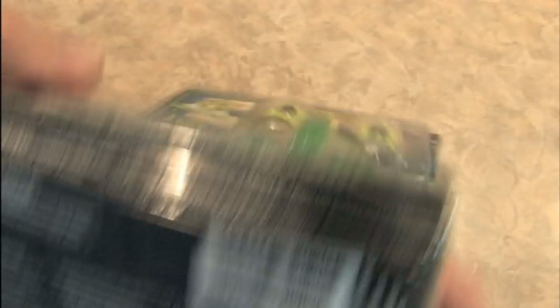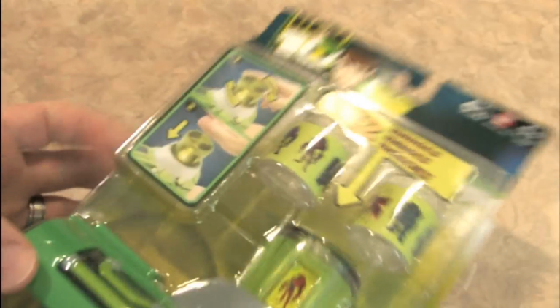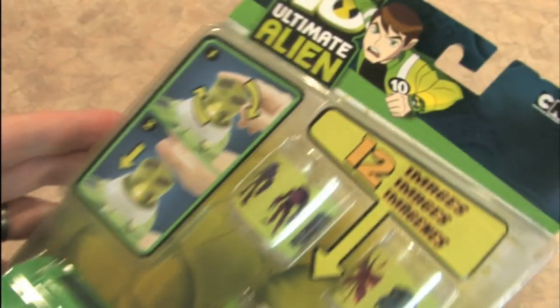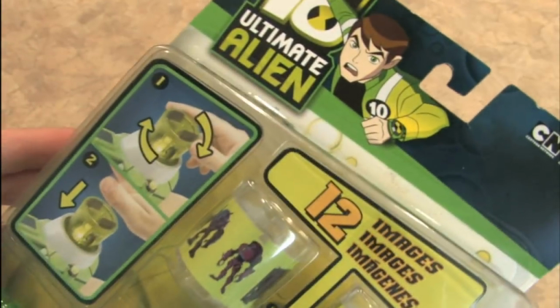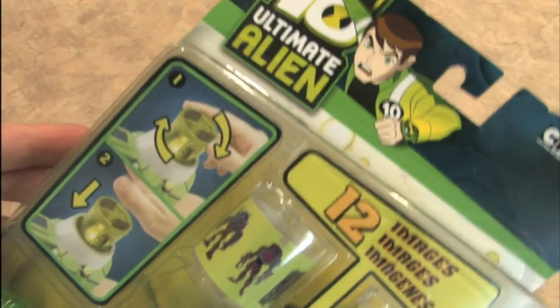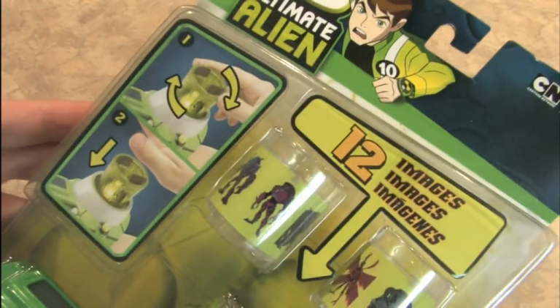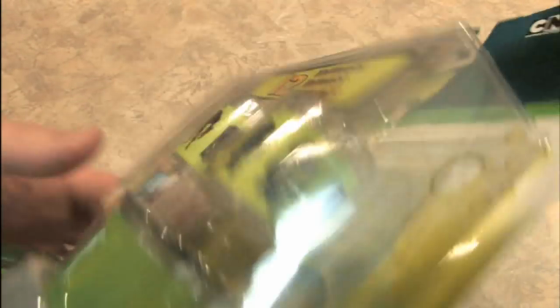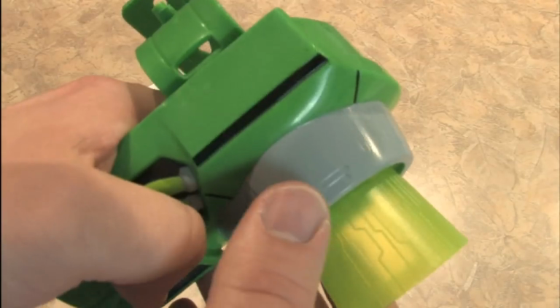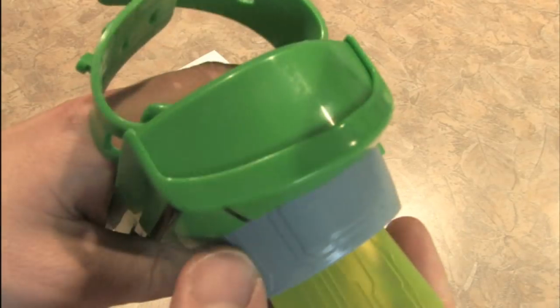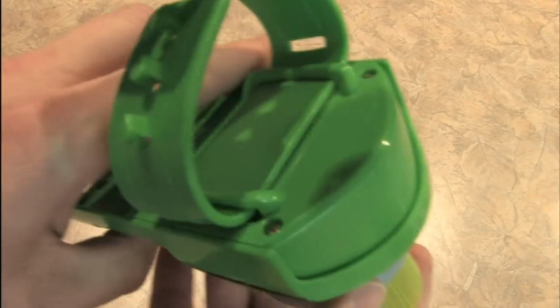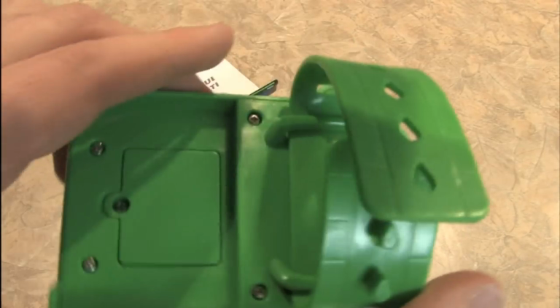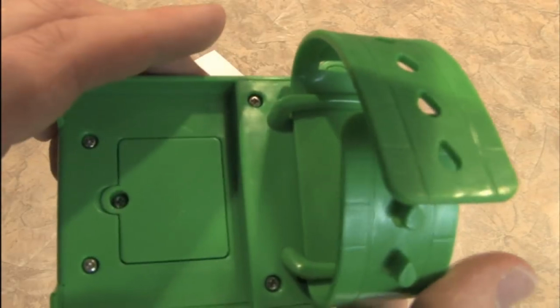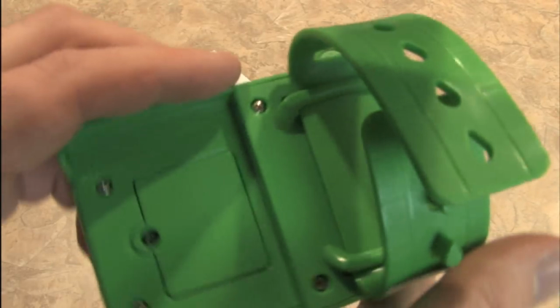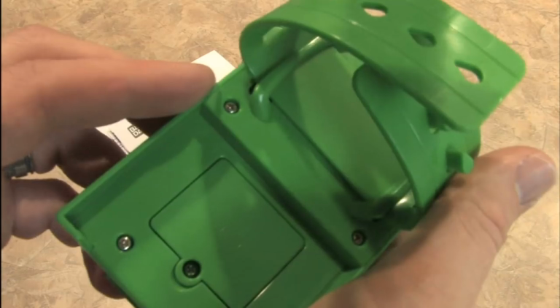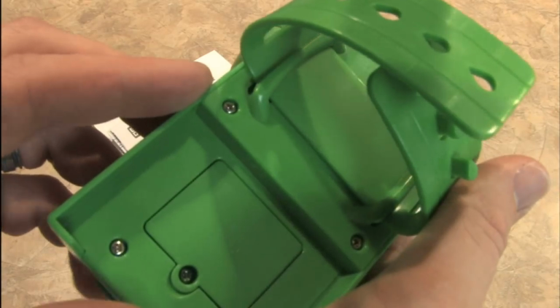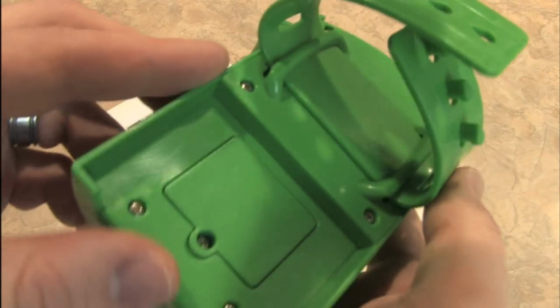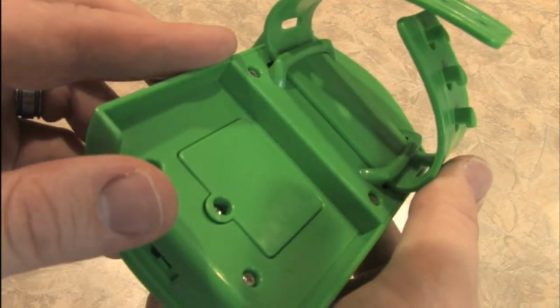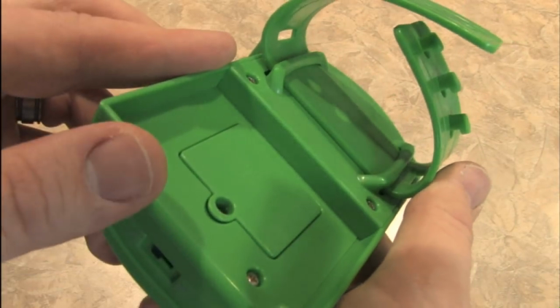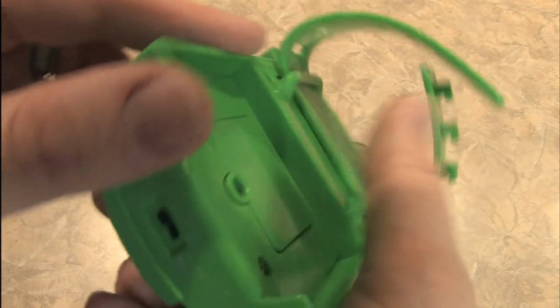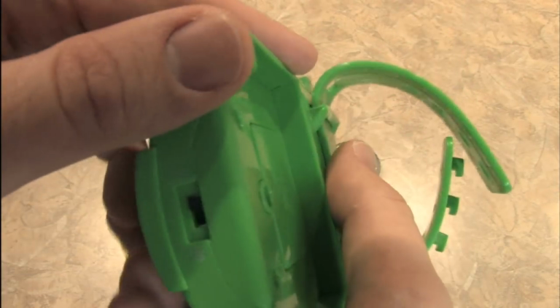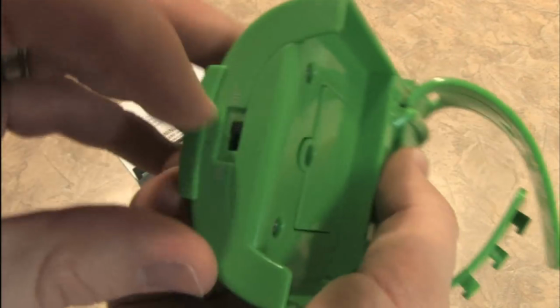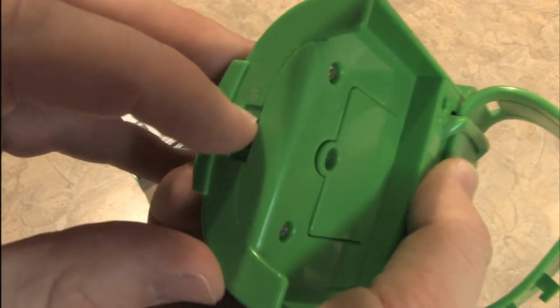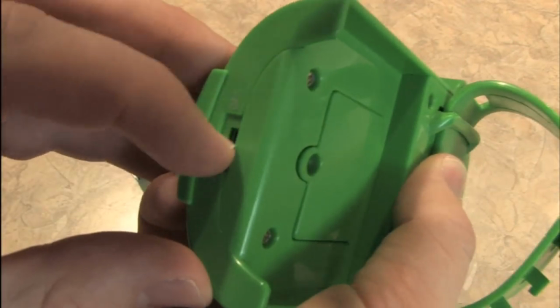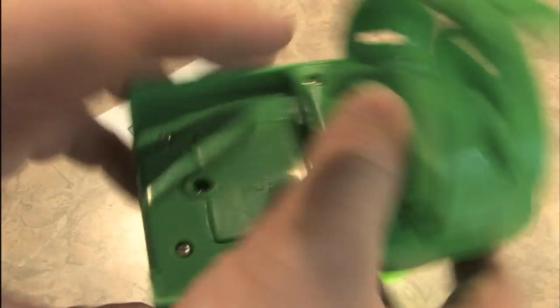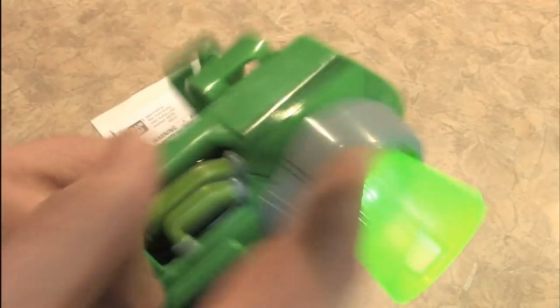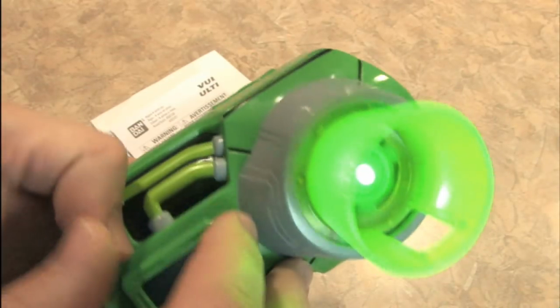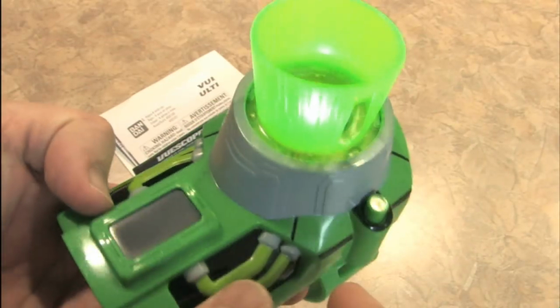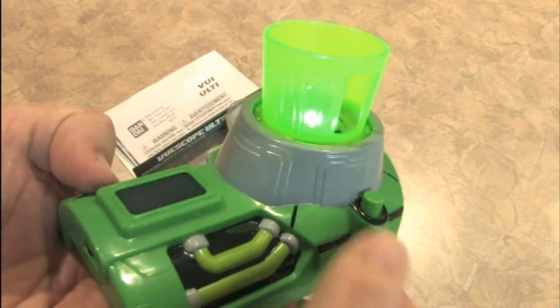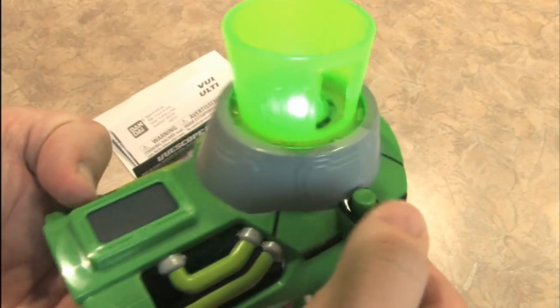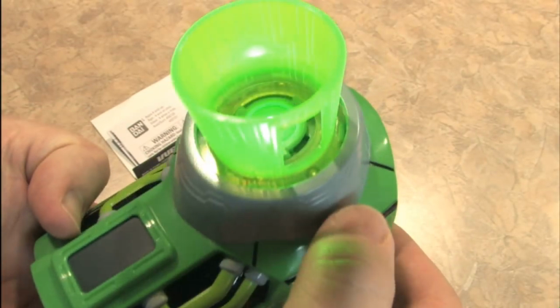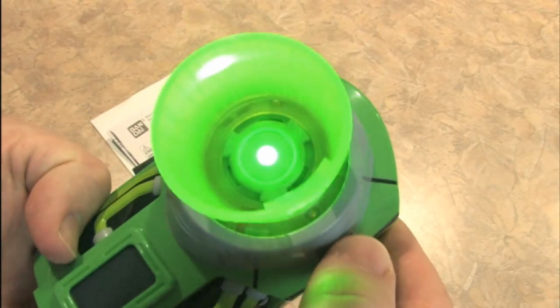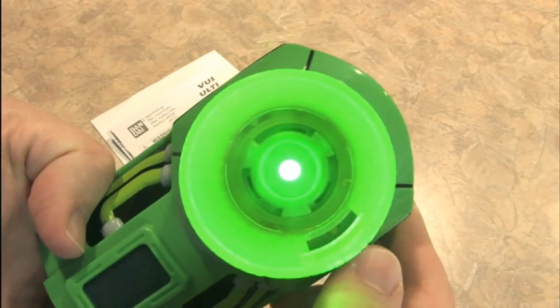Most of this packaging is actually multiple languages. I suppose we should open this up and see how it works. Oh come on, this thing requires batteries? The power switch makes all the difference.